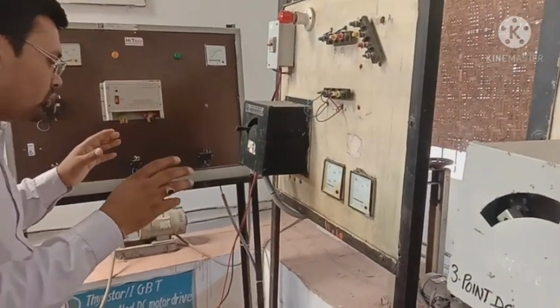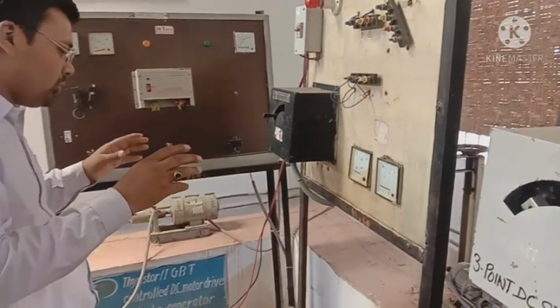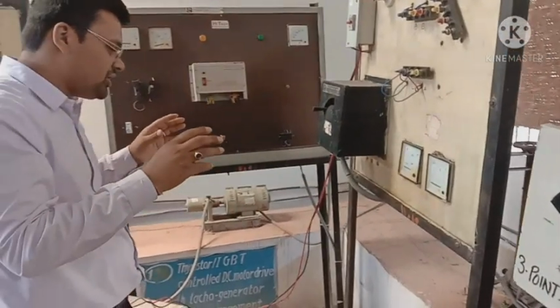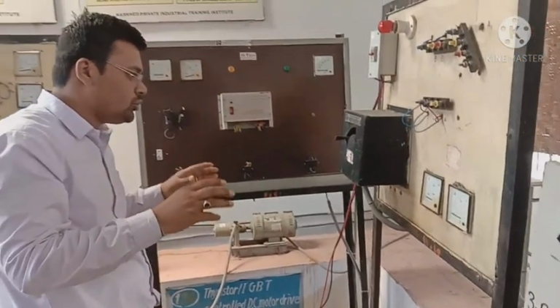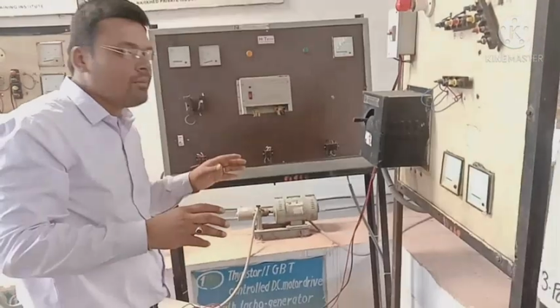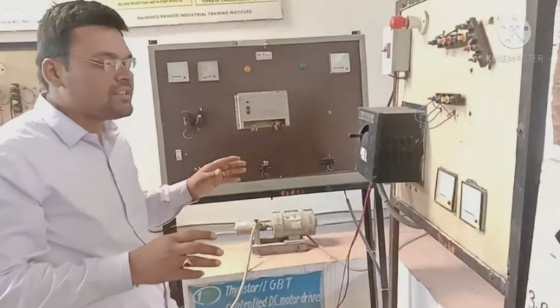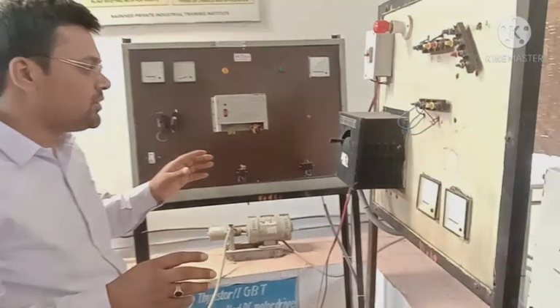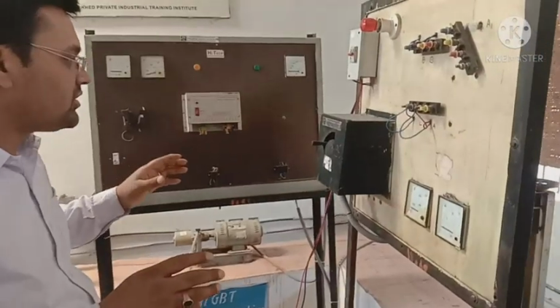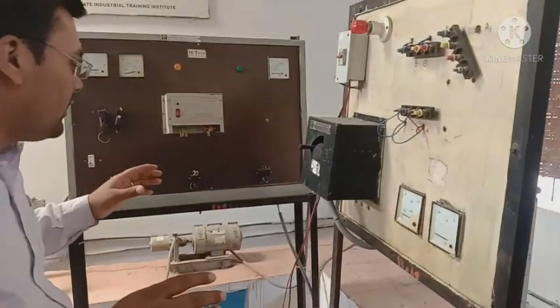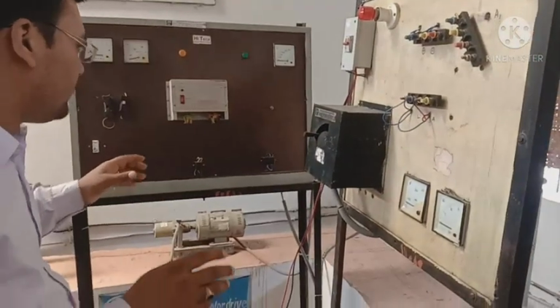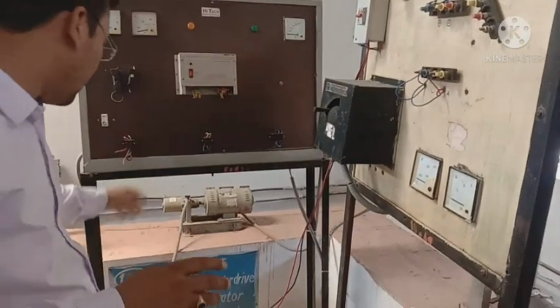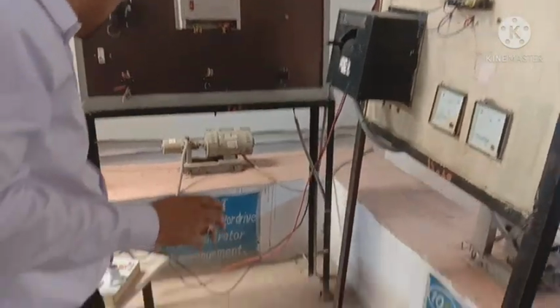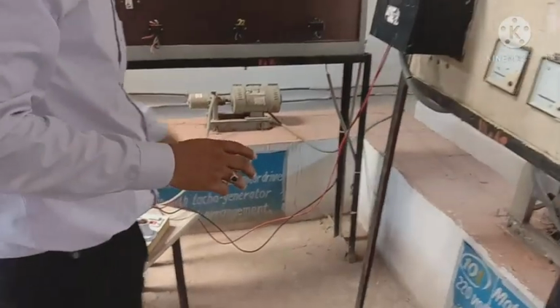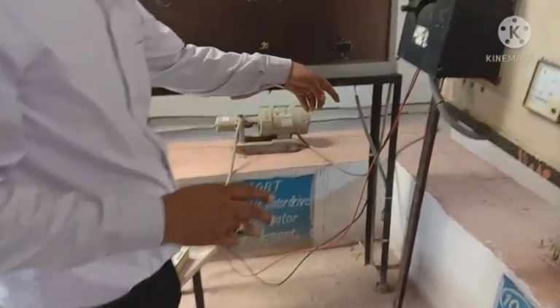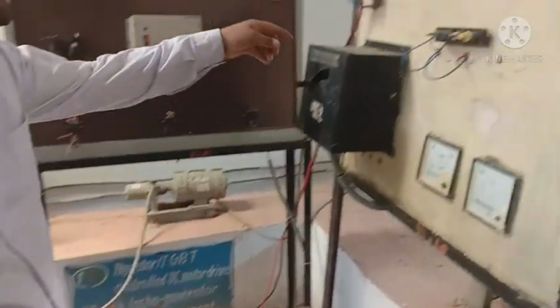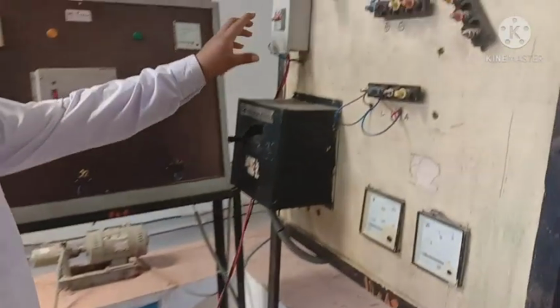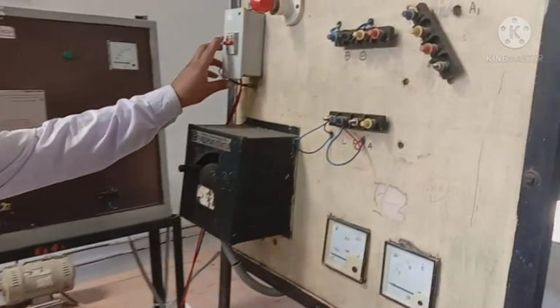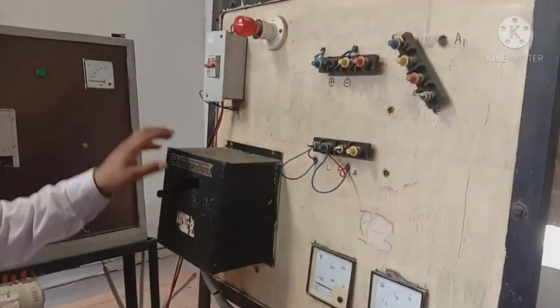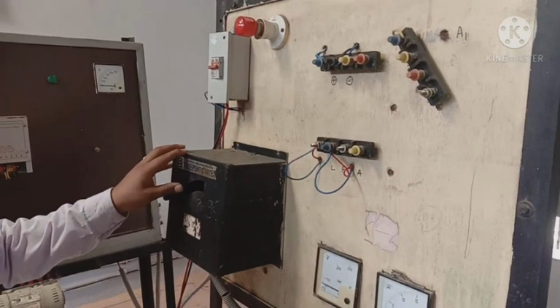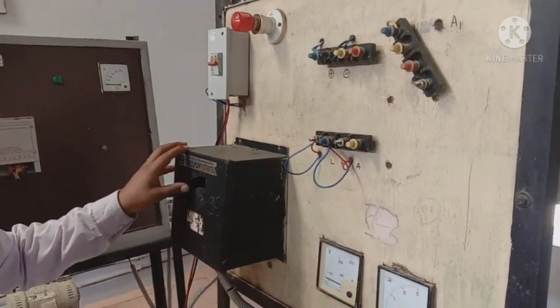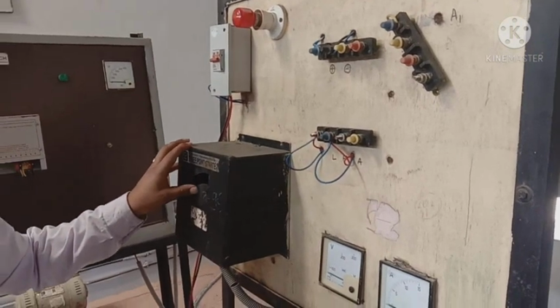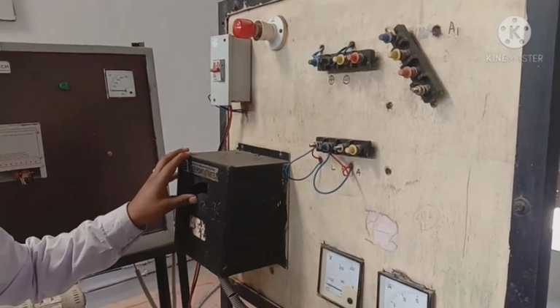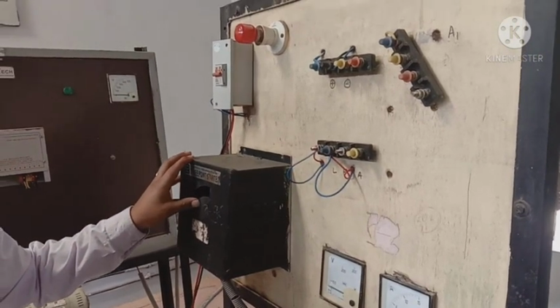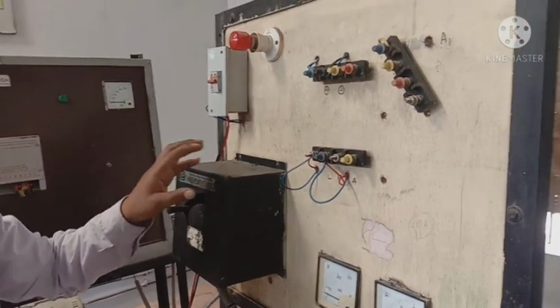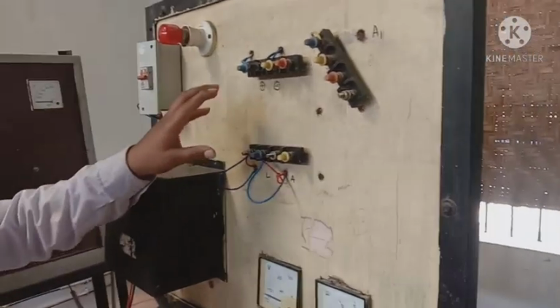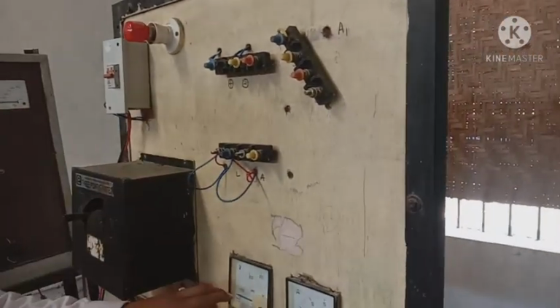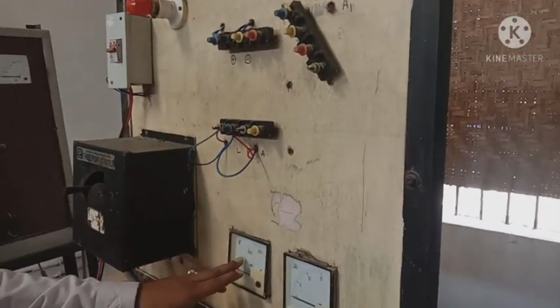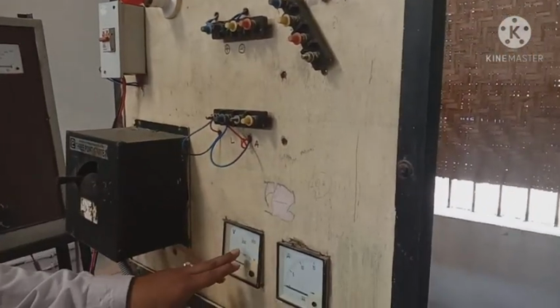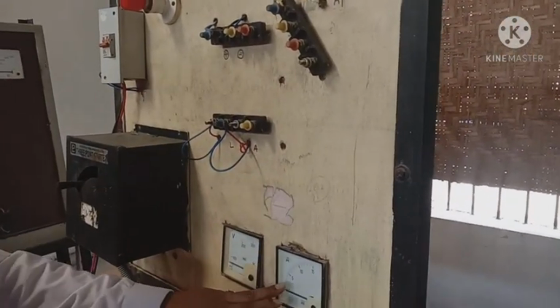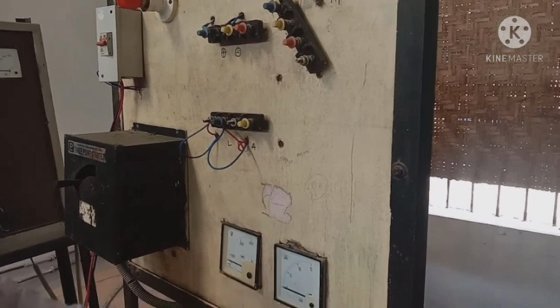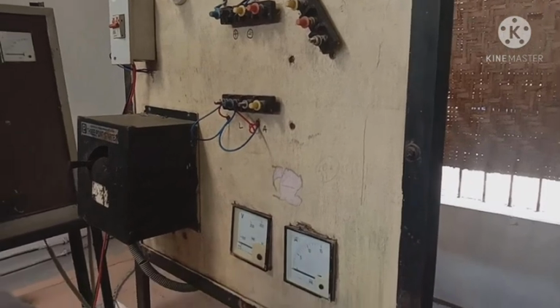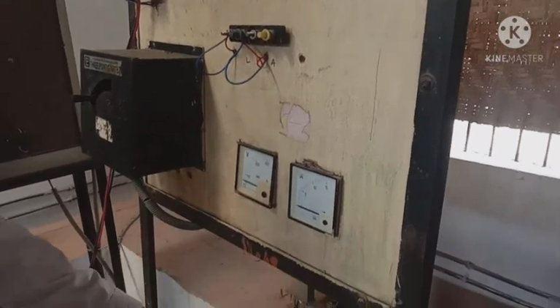About the parts of the DC series motor: we have the supply and switch, a starter motor — we have a 2-point starter — we have 2 meters, and we have the DC series motor.